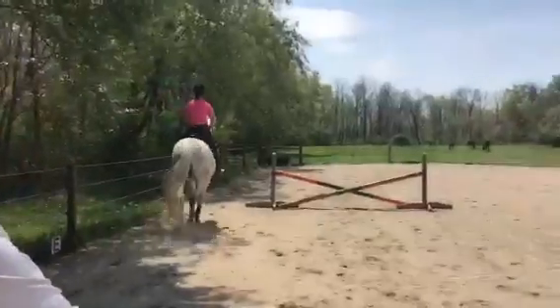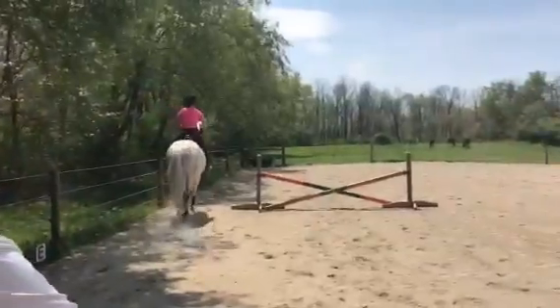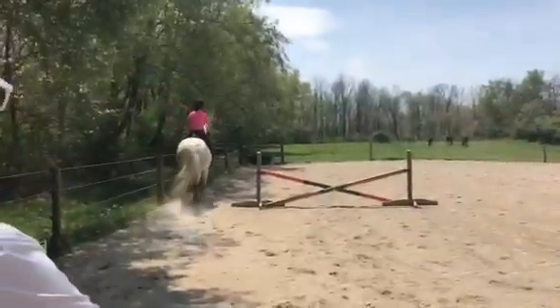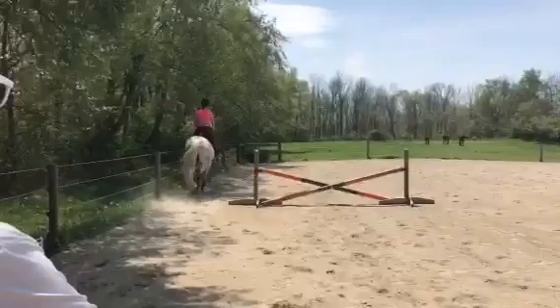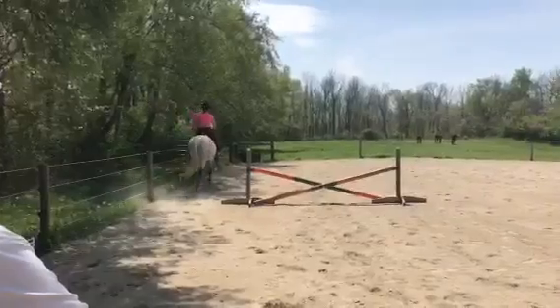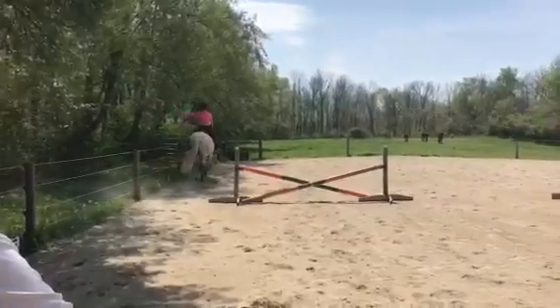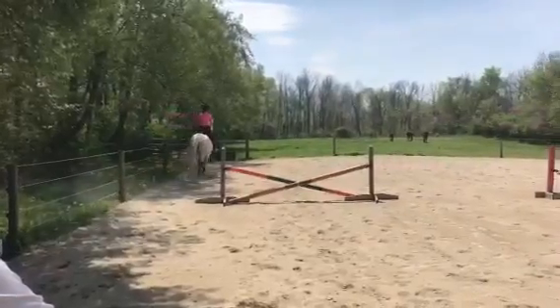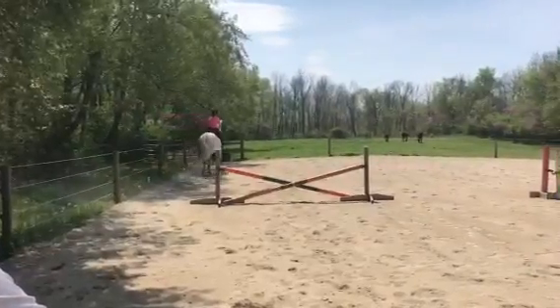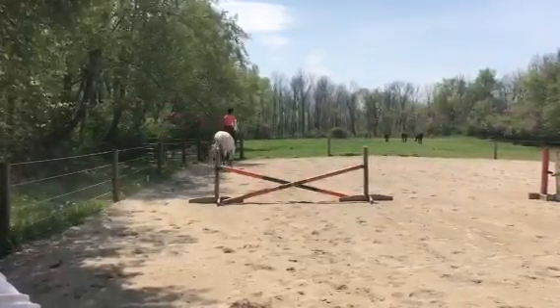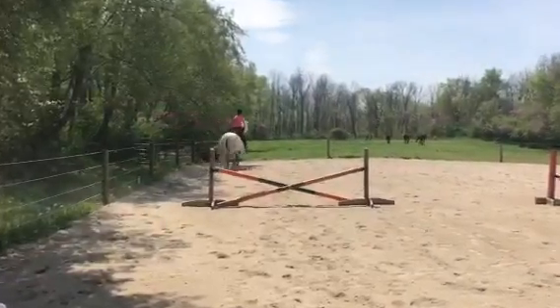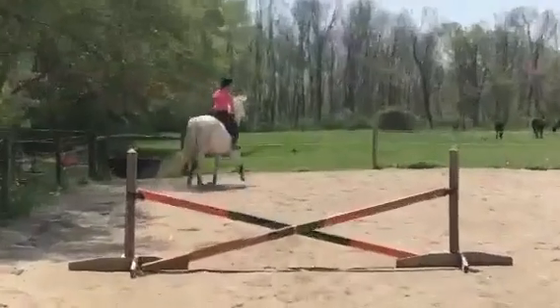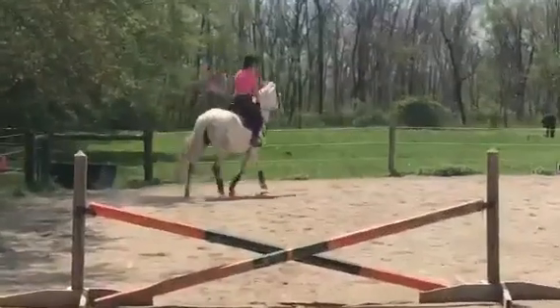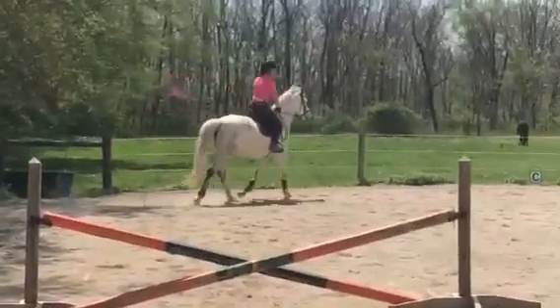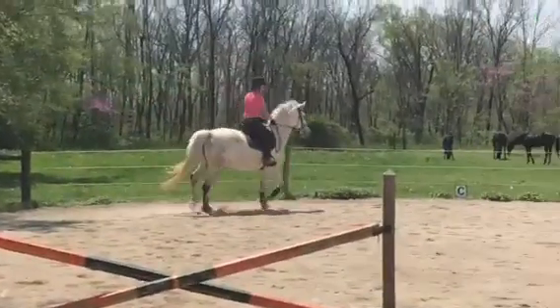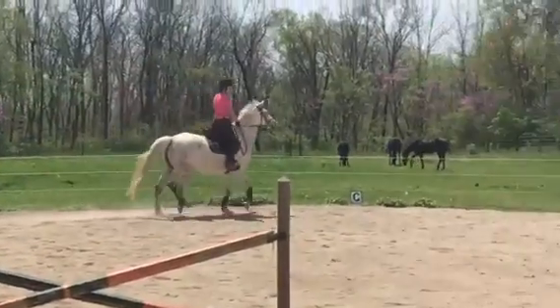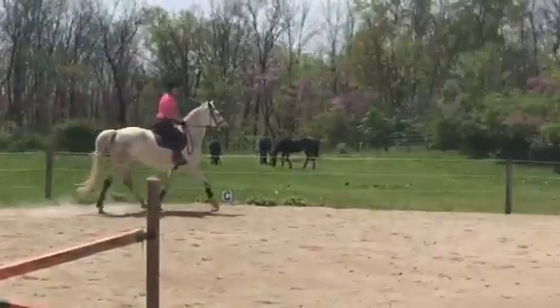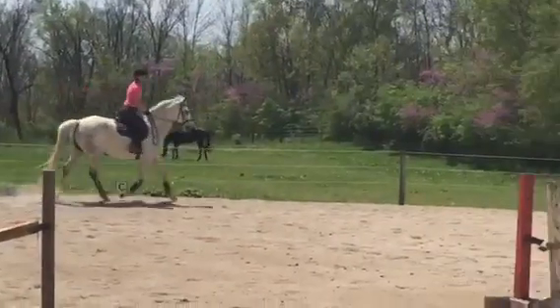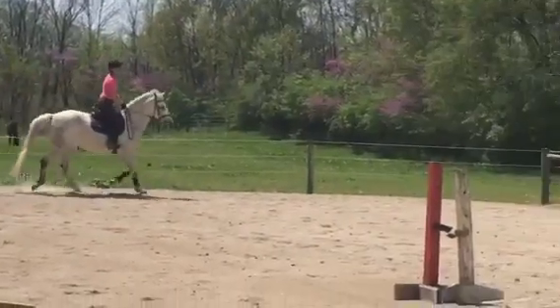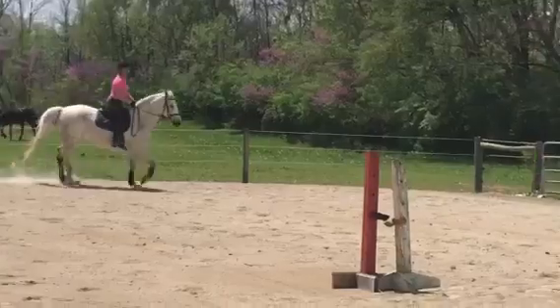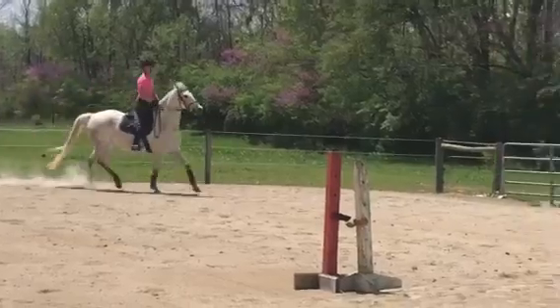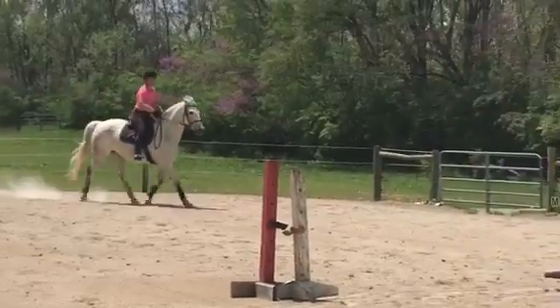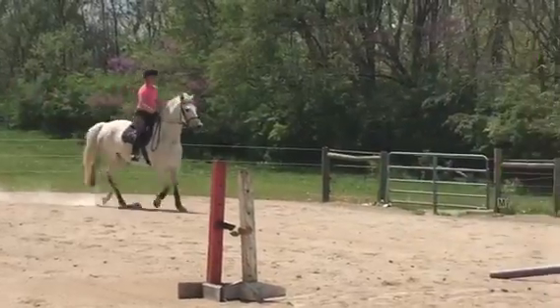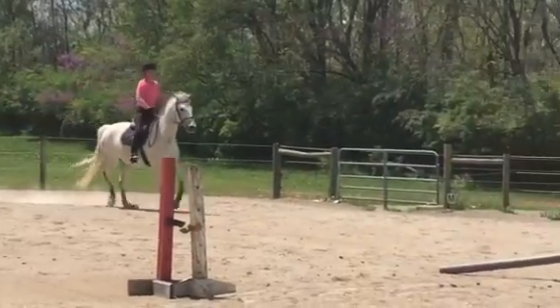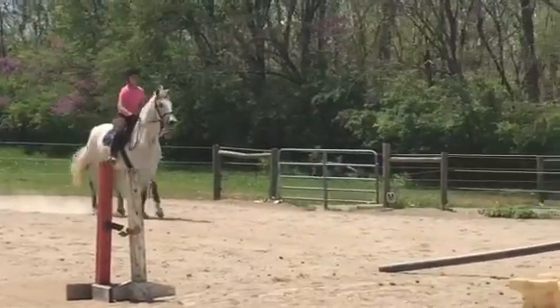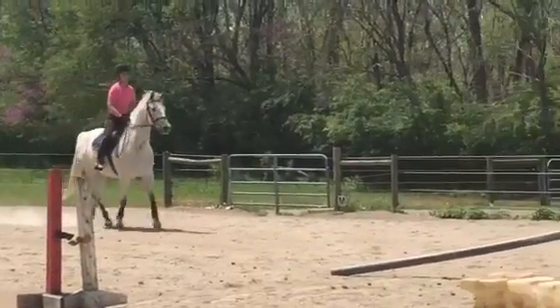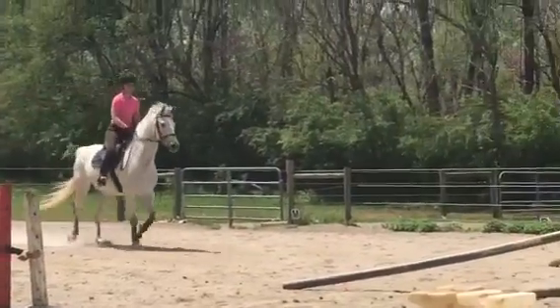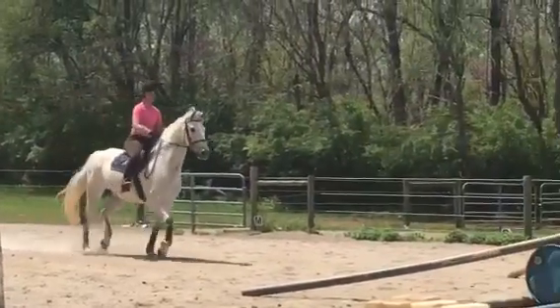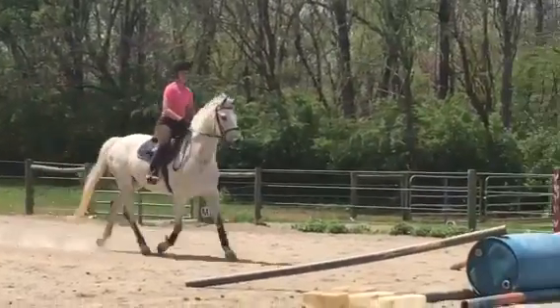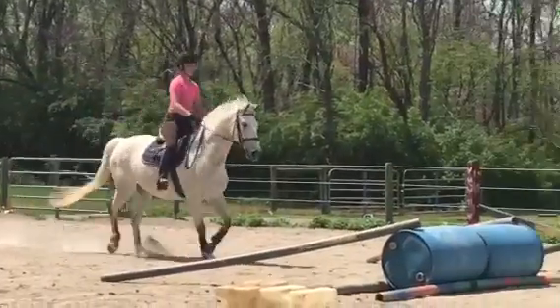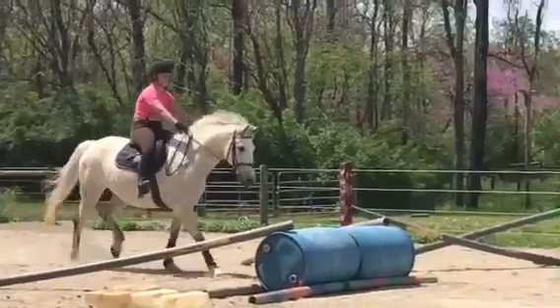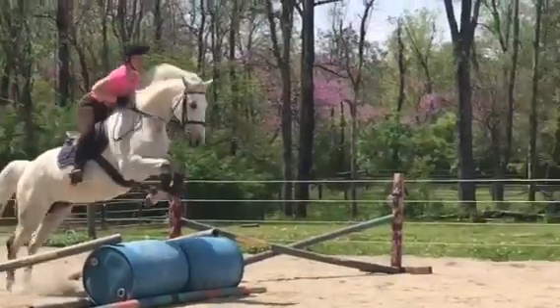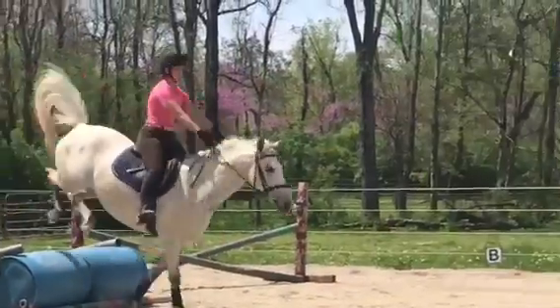Good. Slow down. I'm going to keep saying it until you do it. Slow down. There. Now steer, eyes up. Yay!